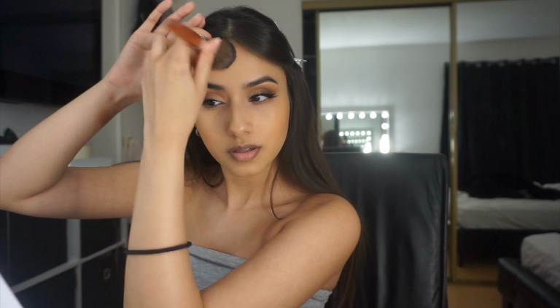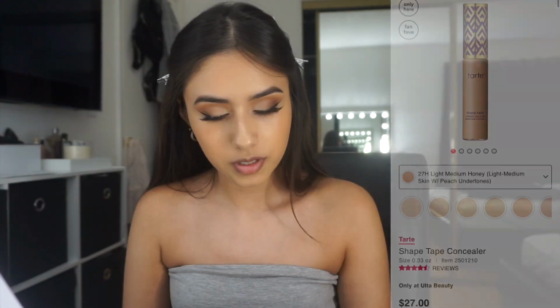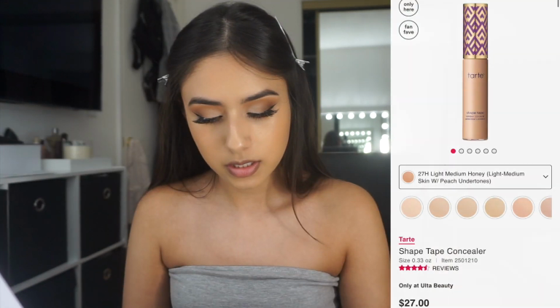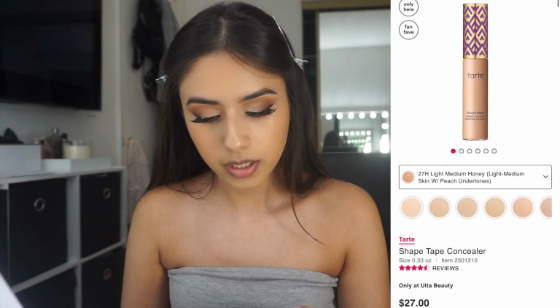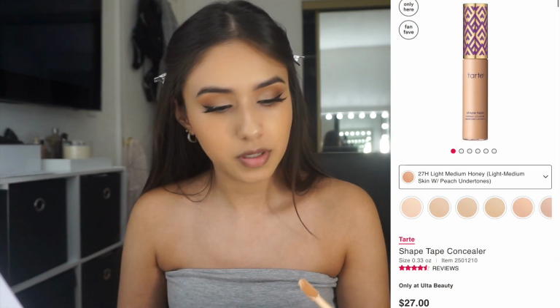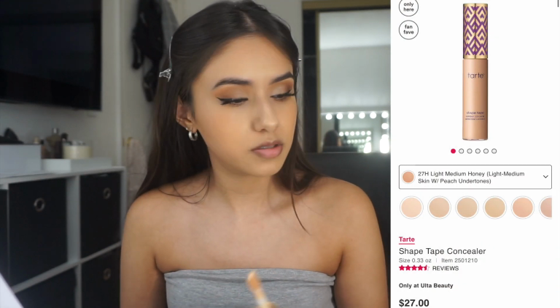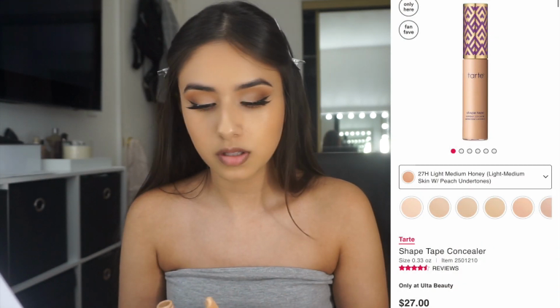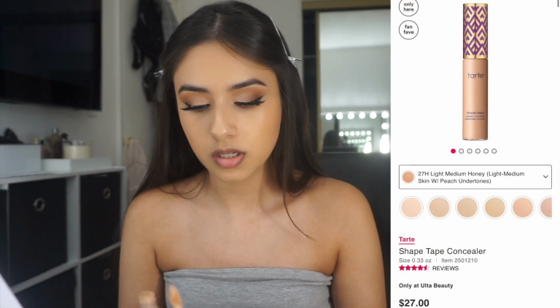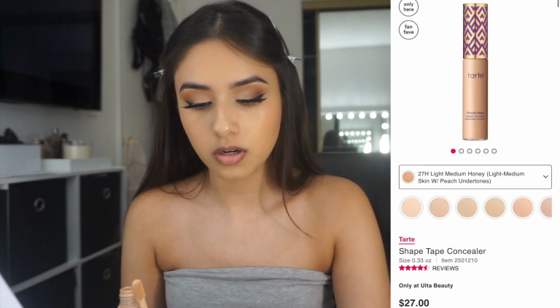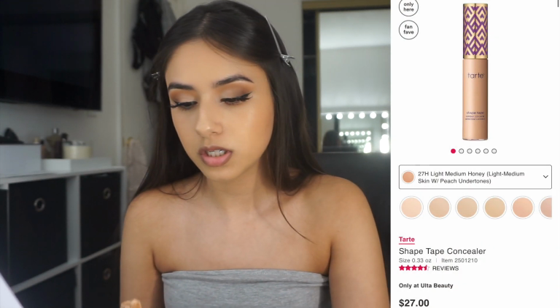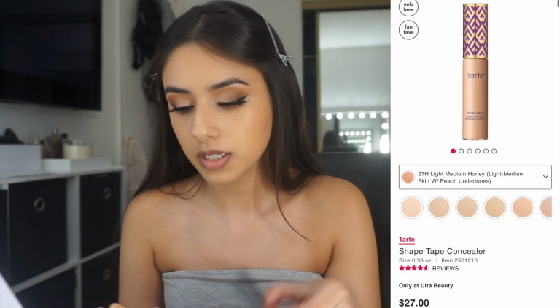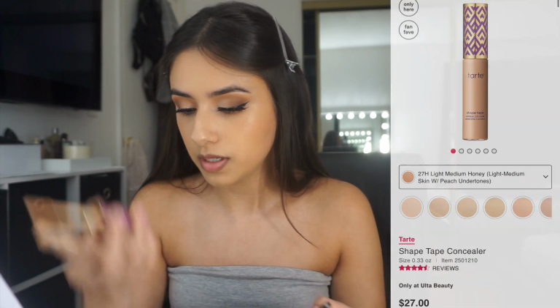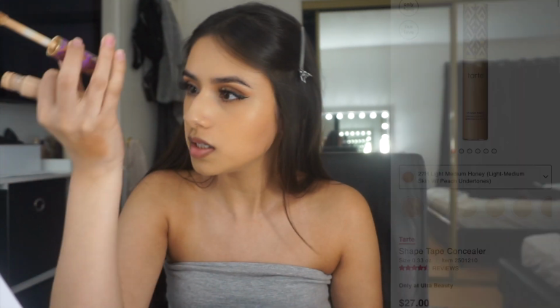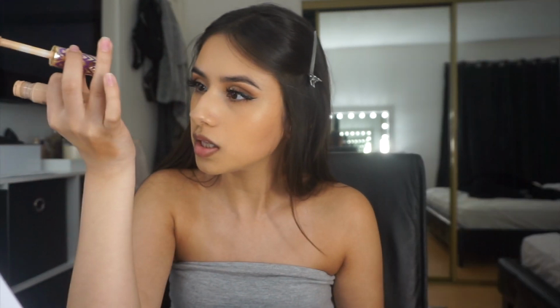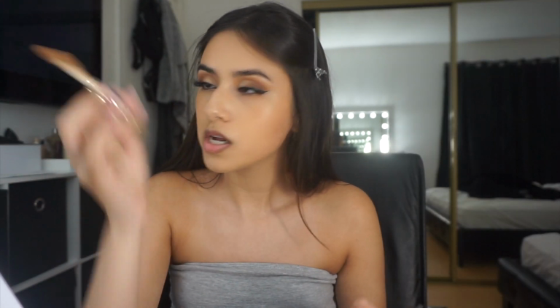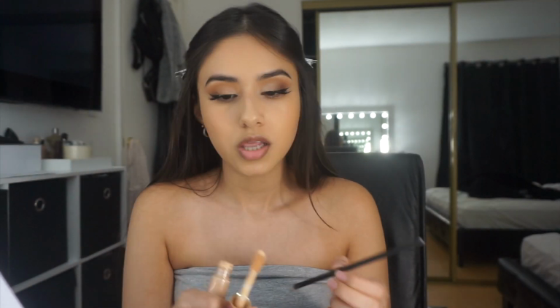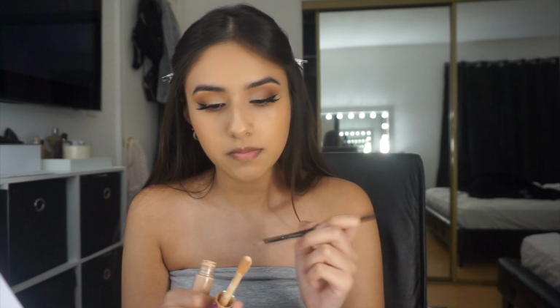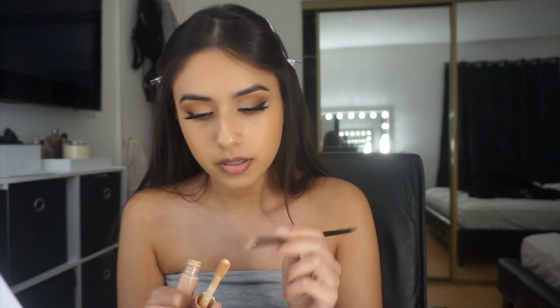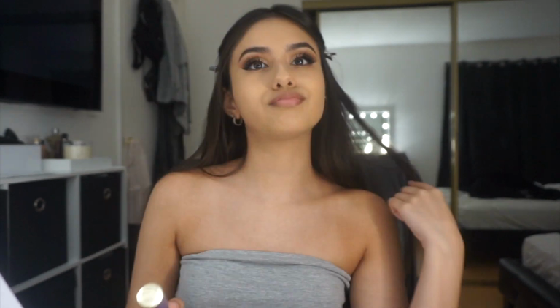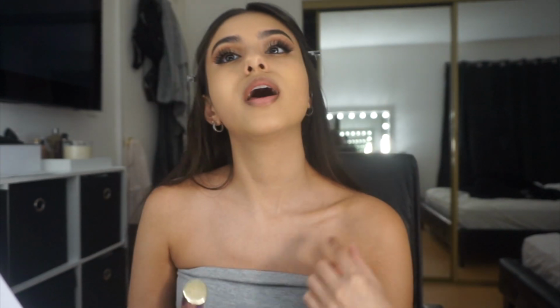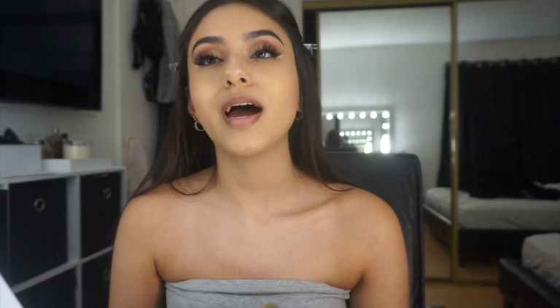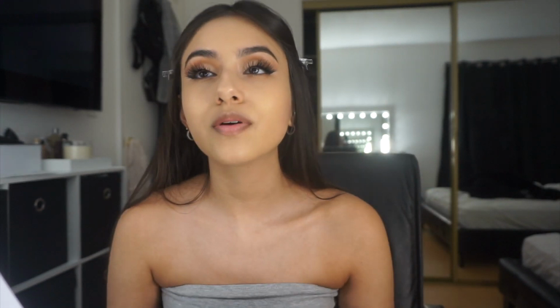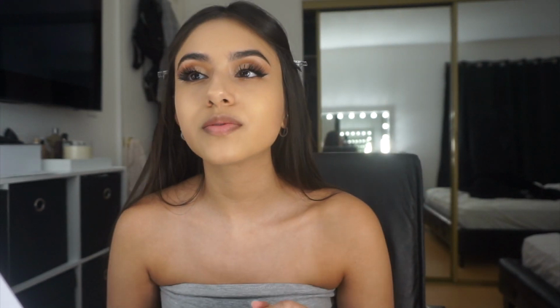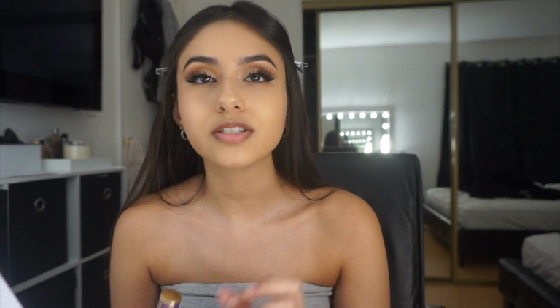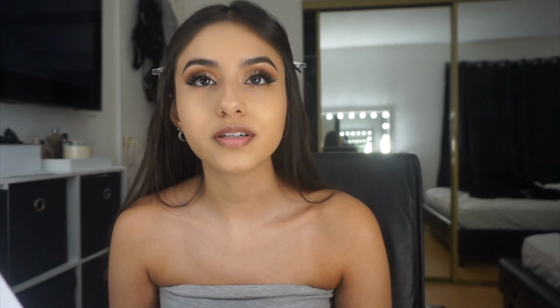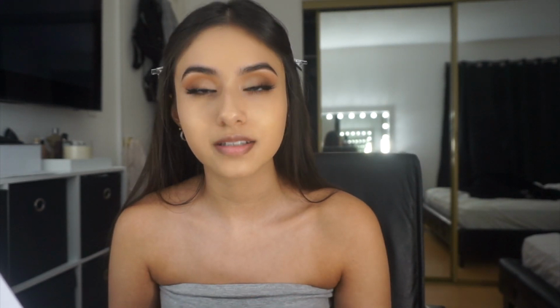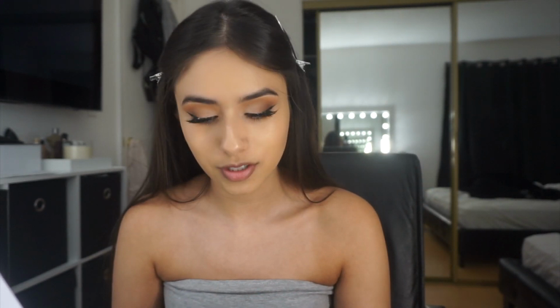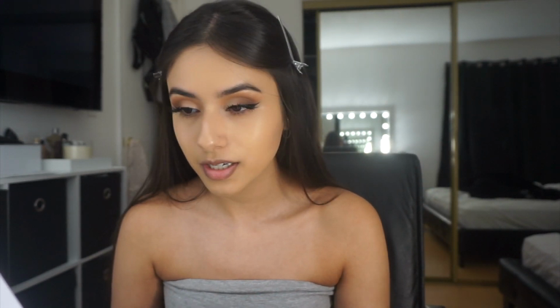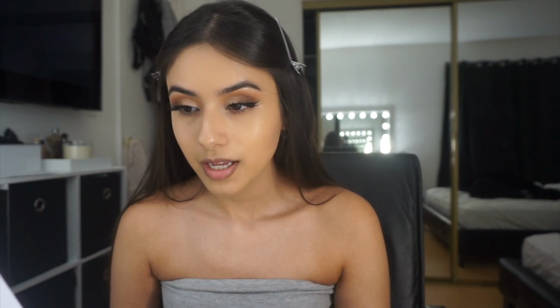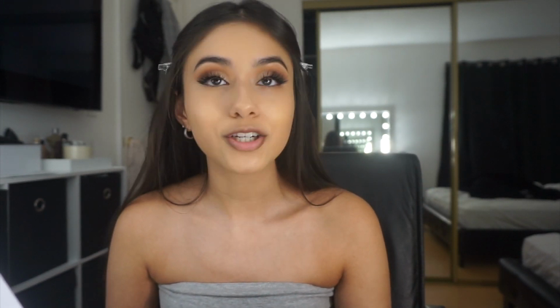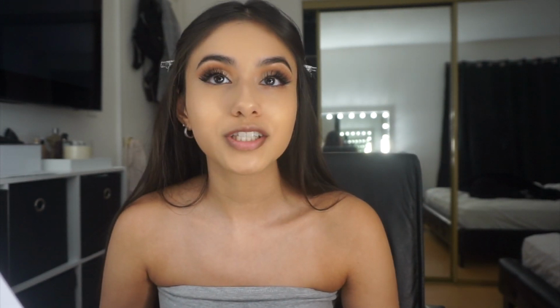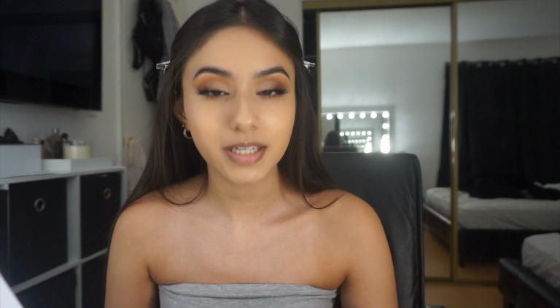For concealer I'm going to be using the Tarte Shape Tape in the color Light Medium. I always almost say 'sharp' instead of 'Tarte' — the Tarte Shape Tape.